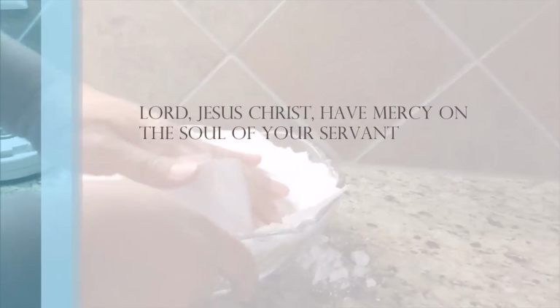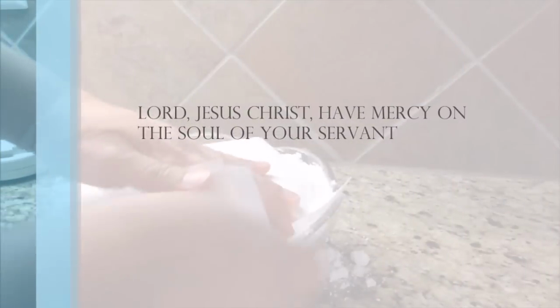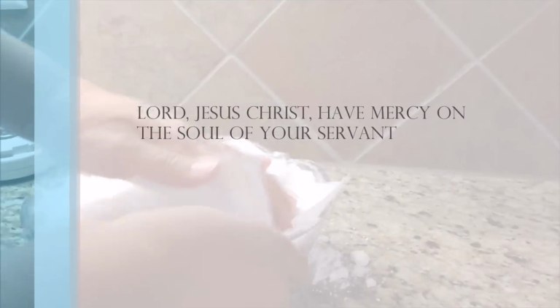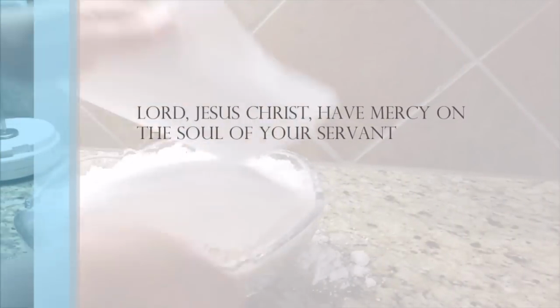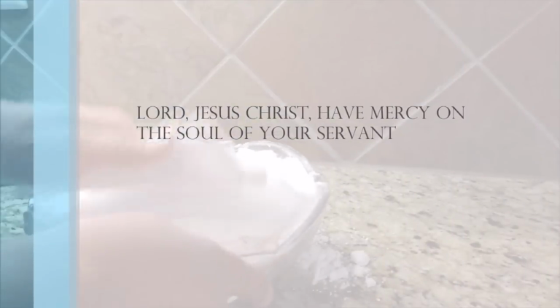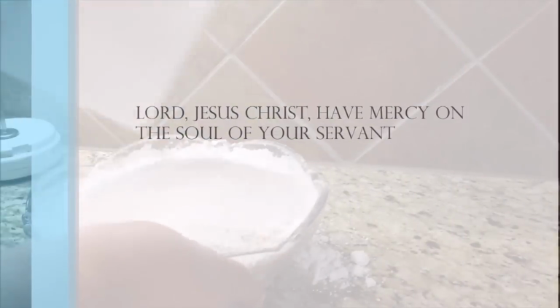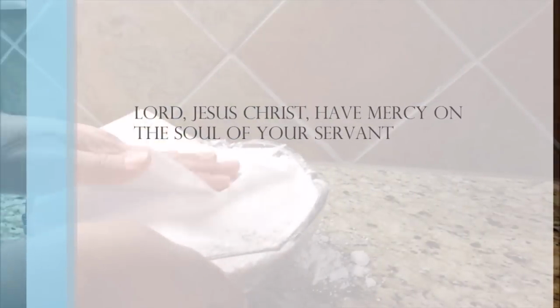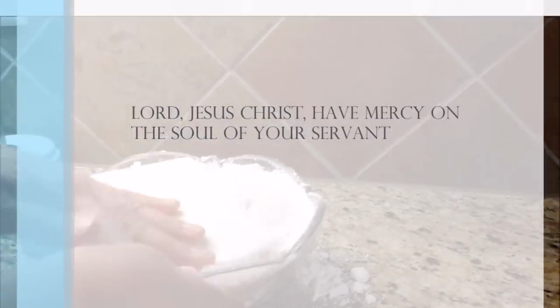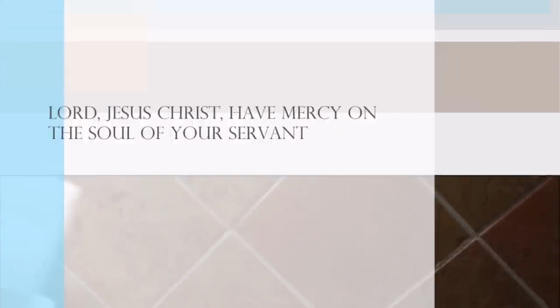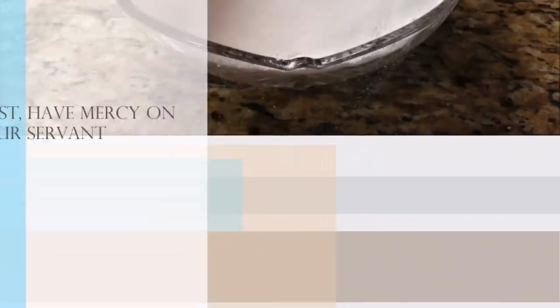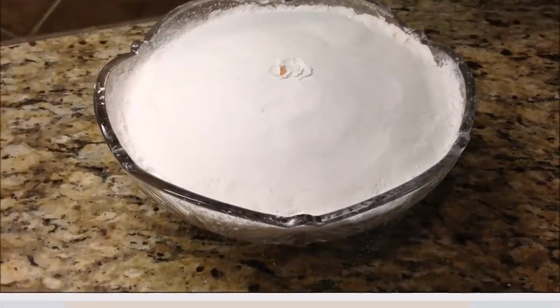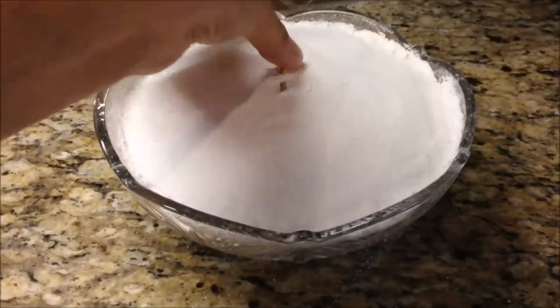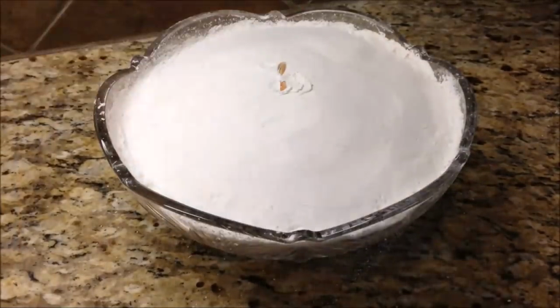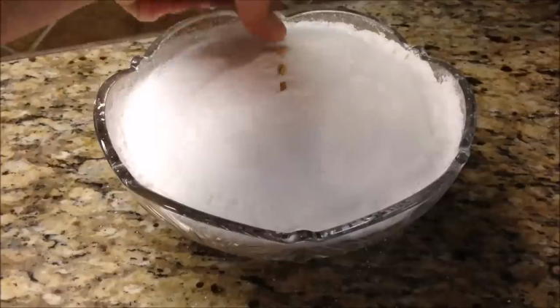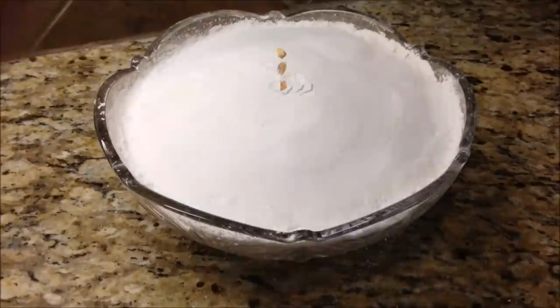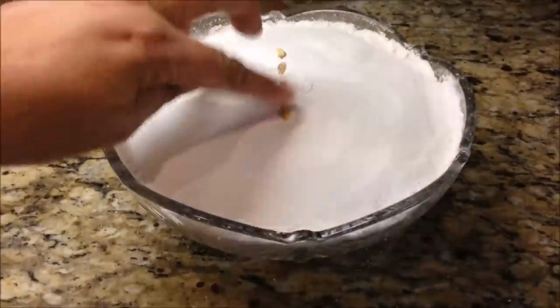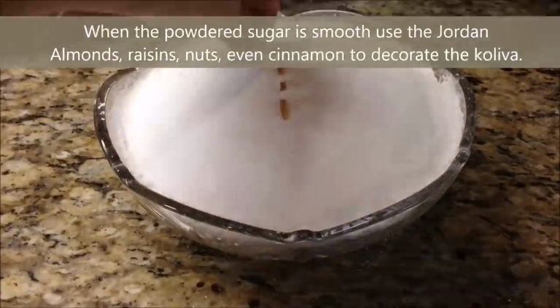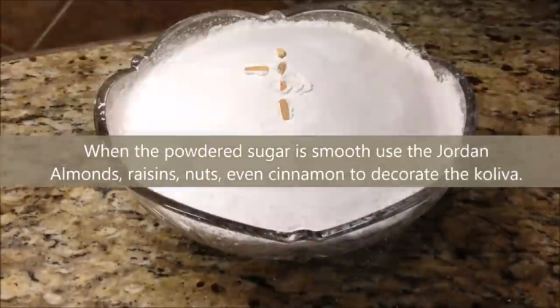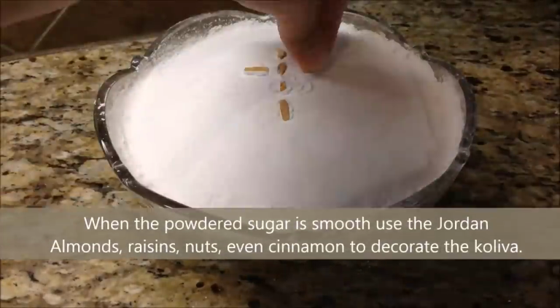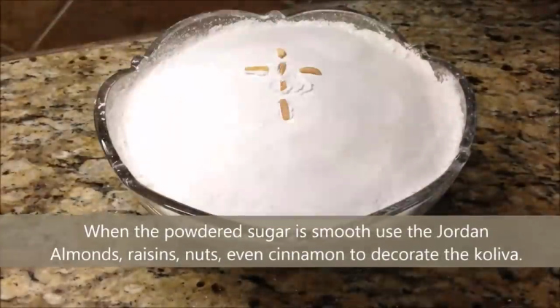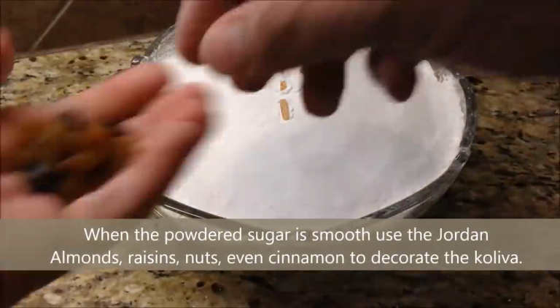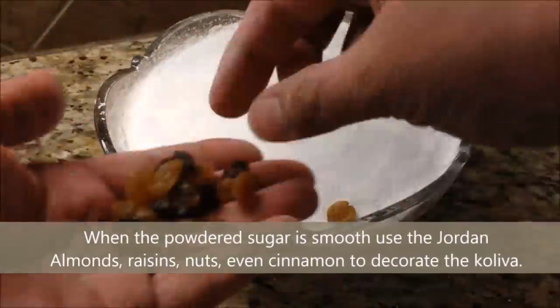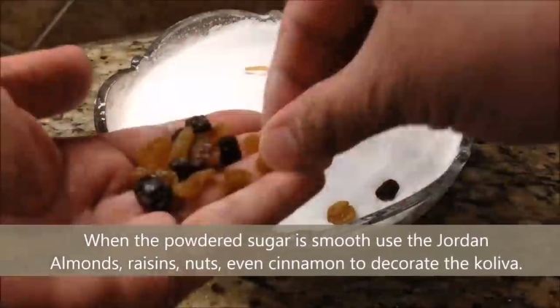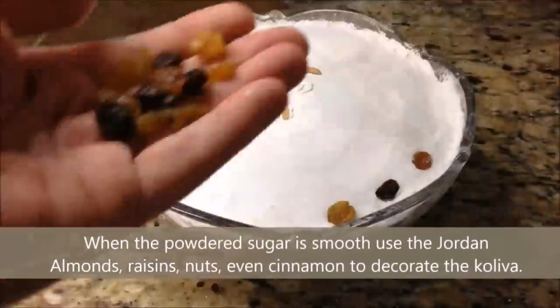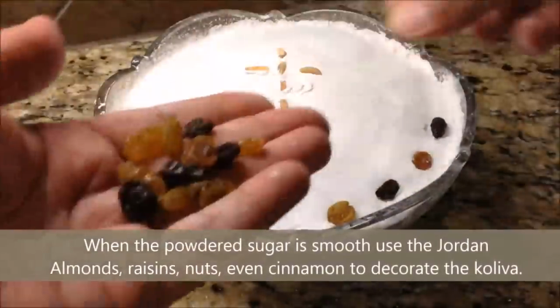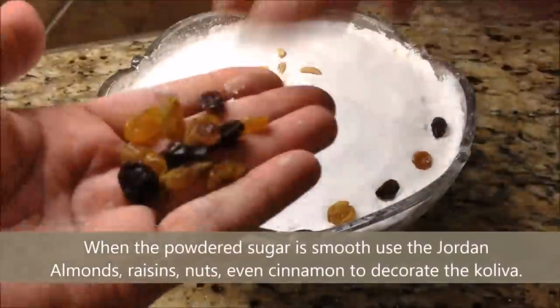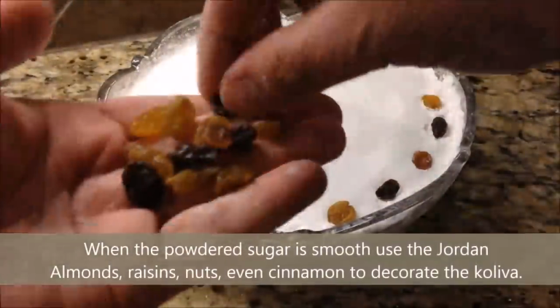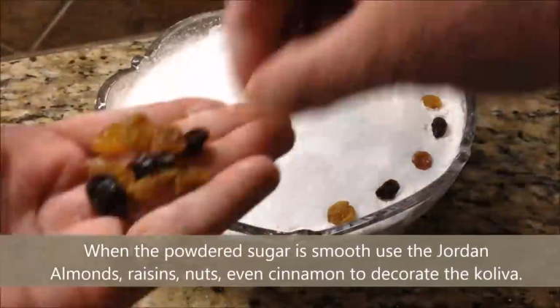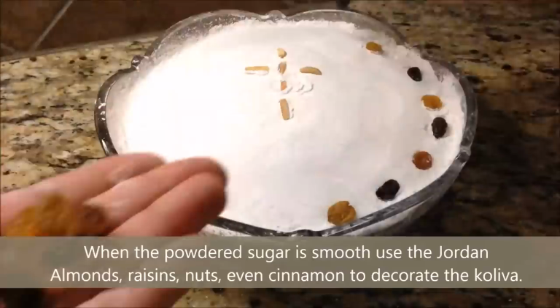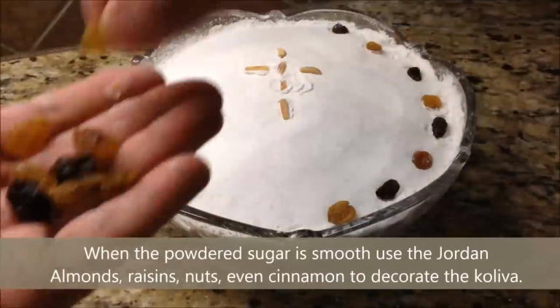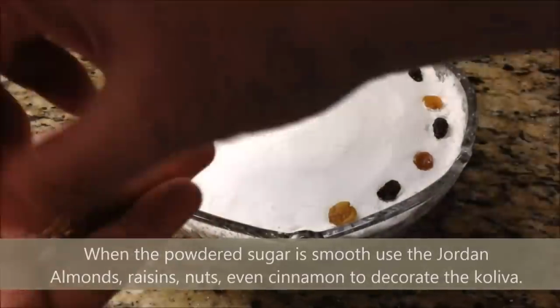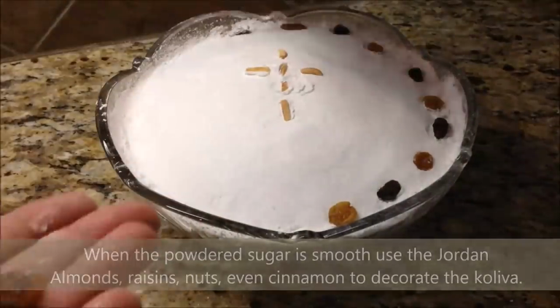Lord Jesus Christ, have mercy on the soul of your servant. When the powdered sugar is smooth, use Jordan almonds, raisins, nuts, and even cinnamon to decorate the koliva.